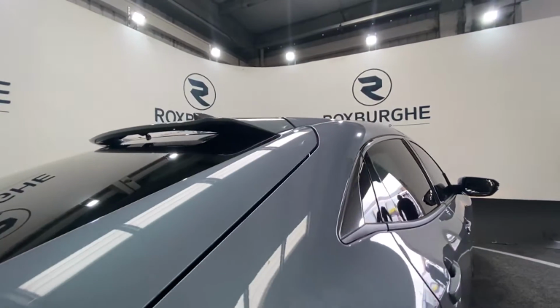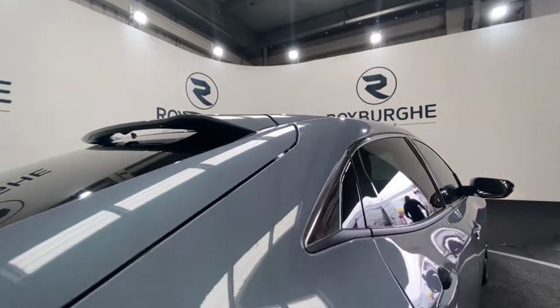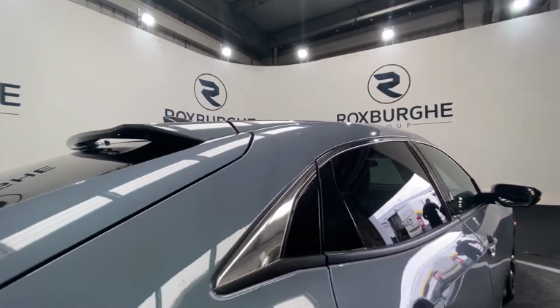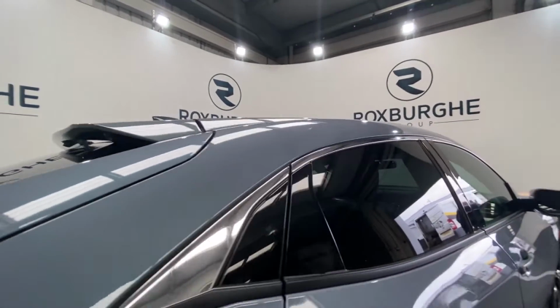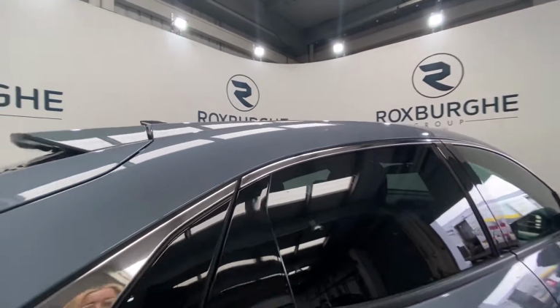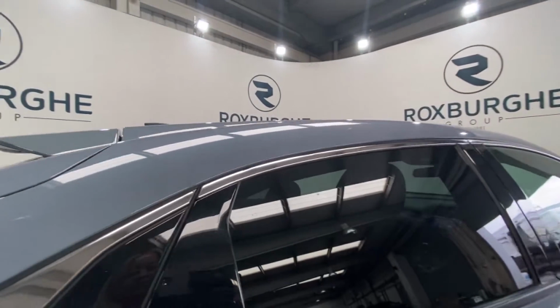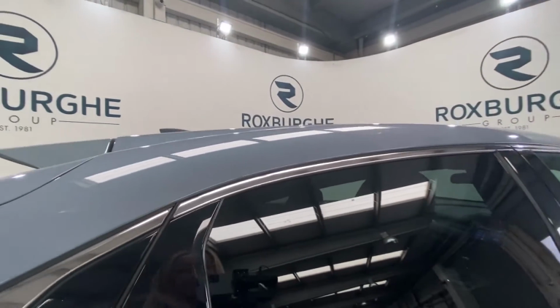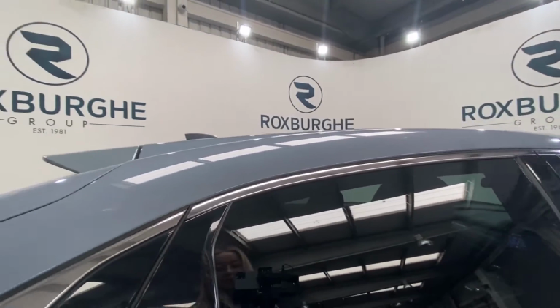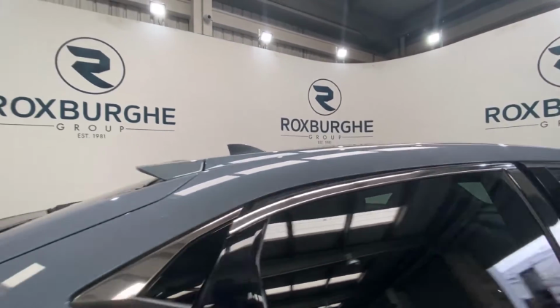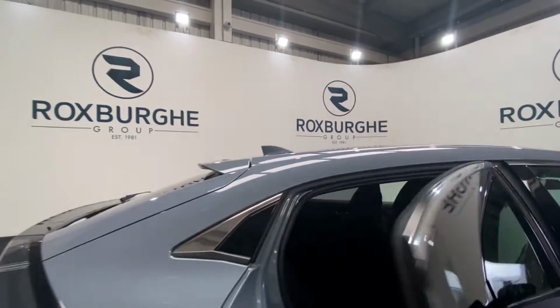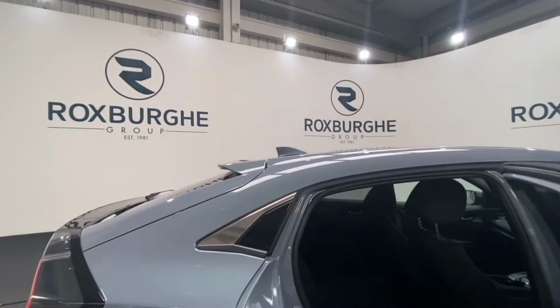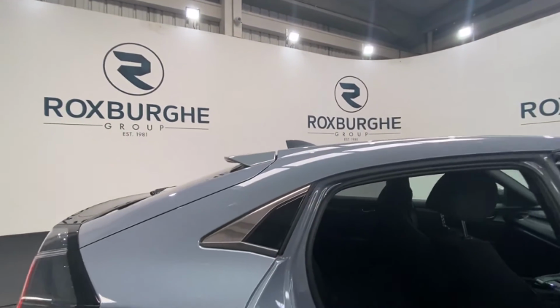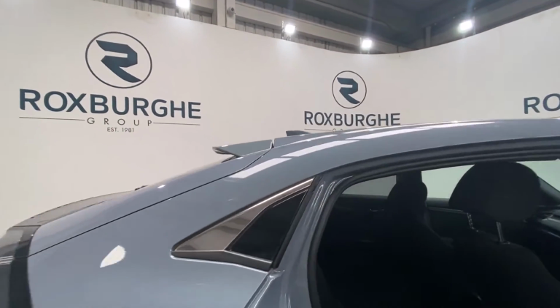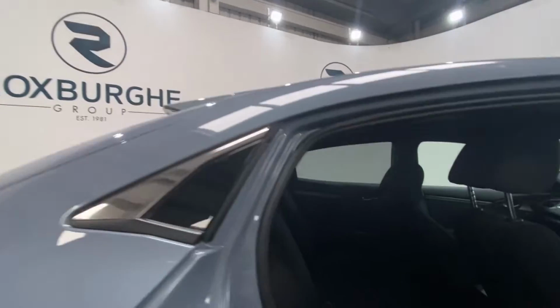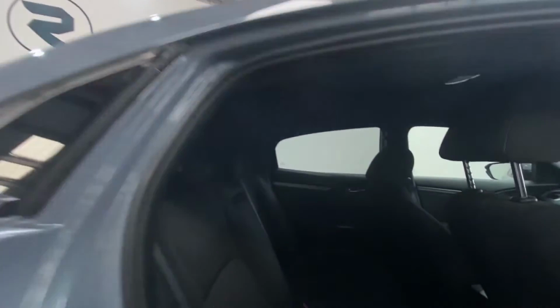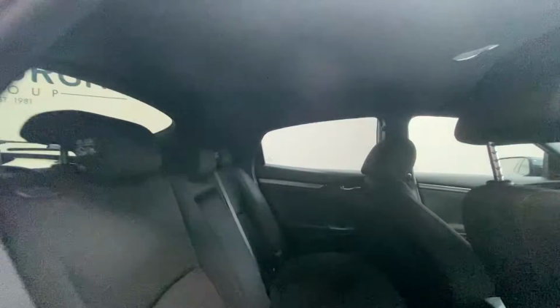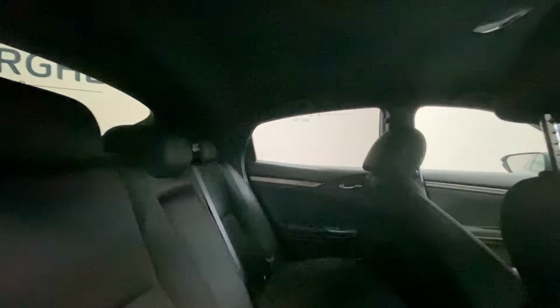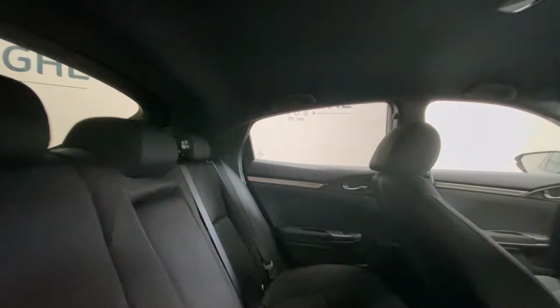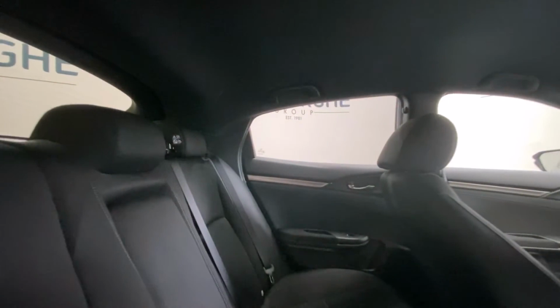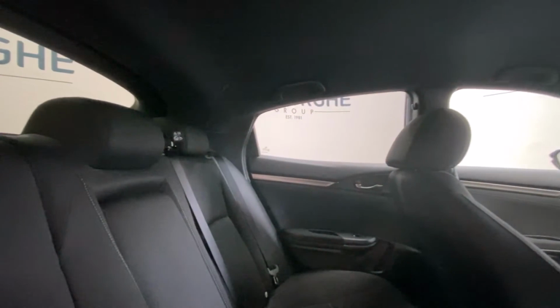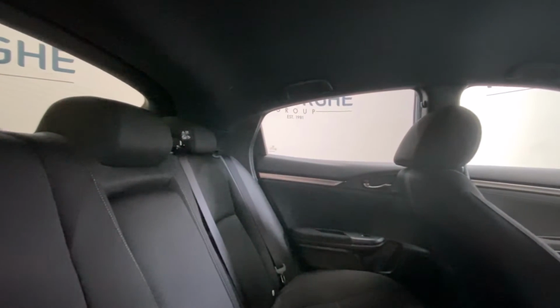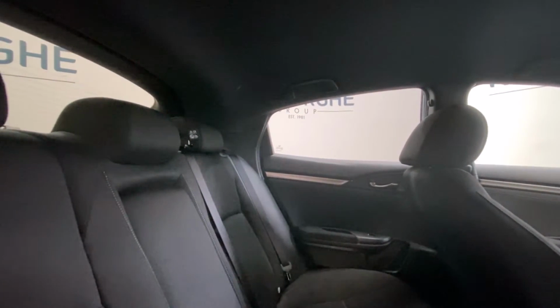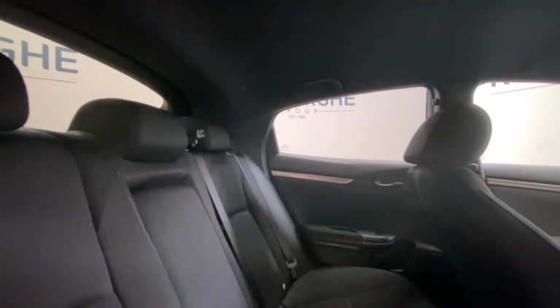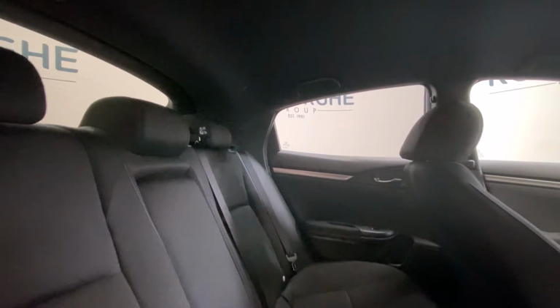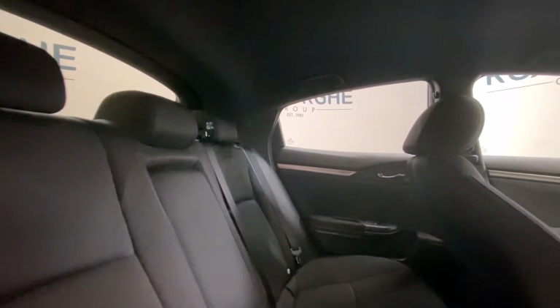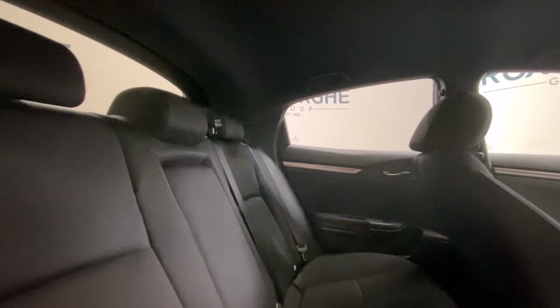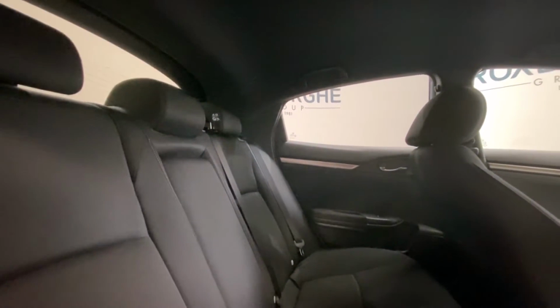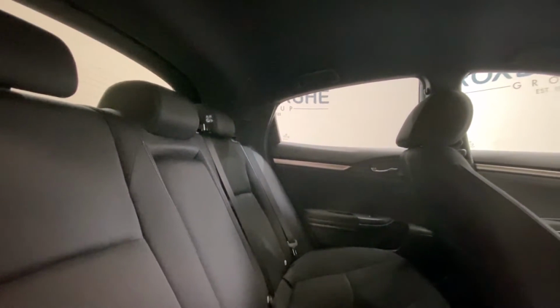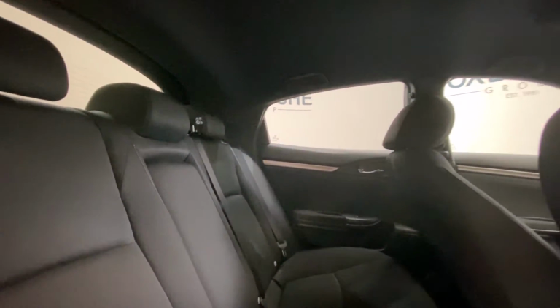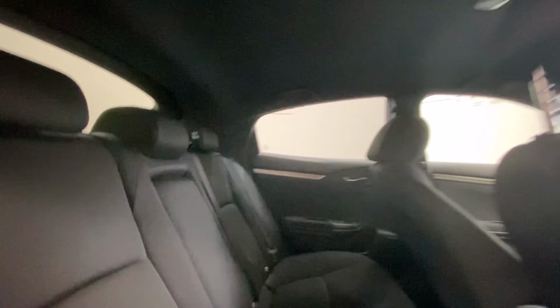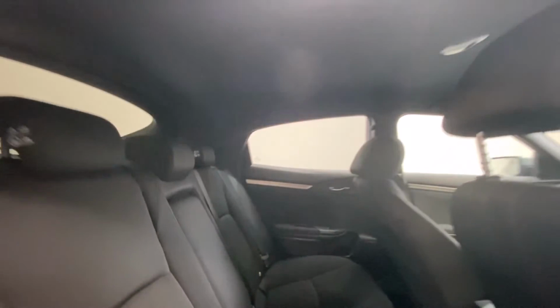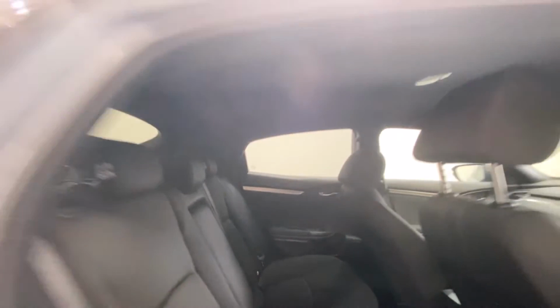Moving on to inside the vehicle, starting off with the rear. You've got these copper-coloured seats in the interior, with all your ISOFIX points located back here also.